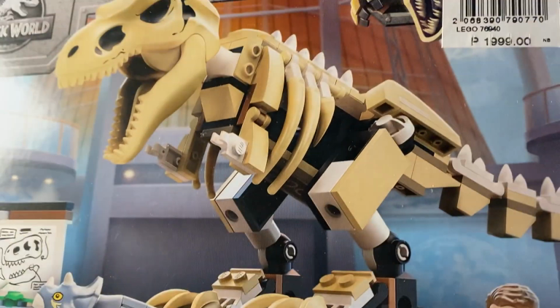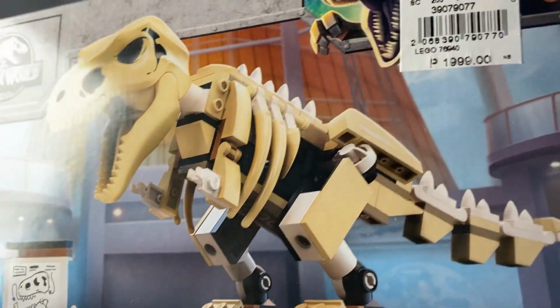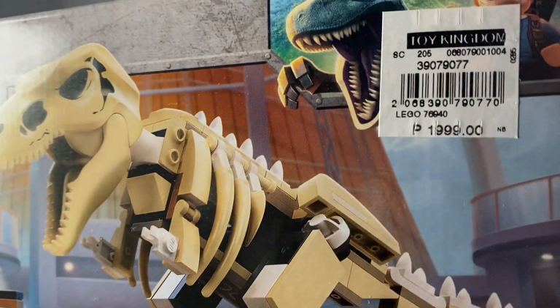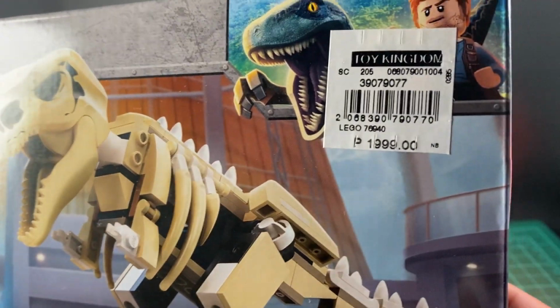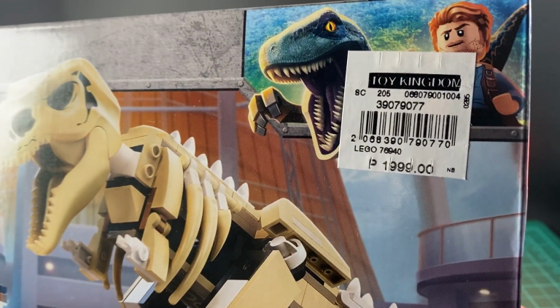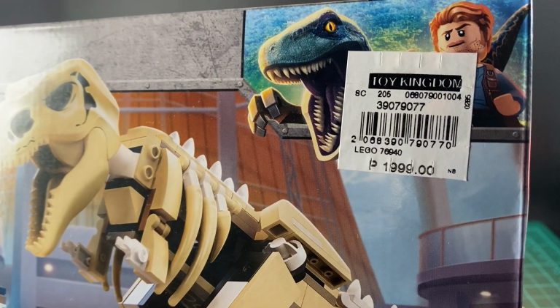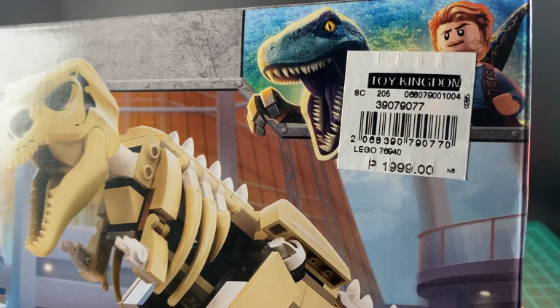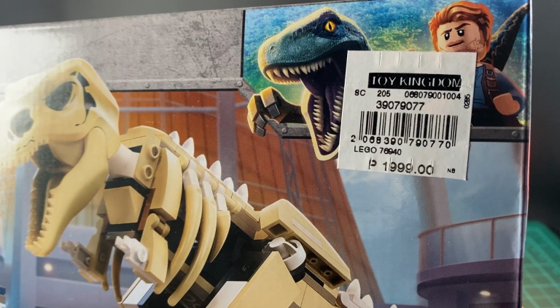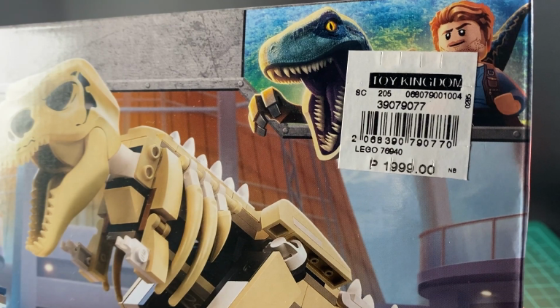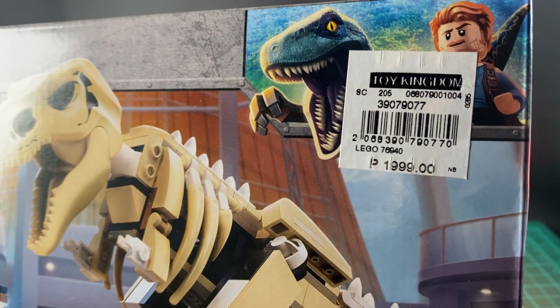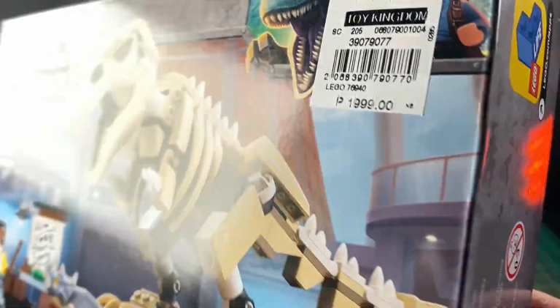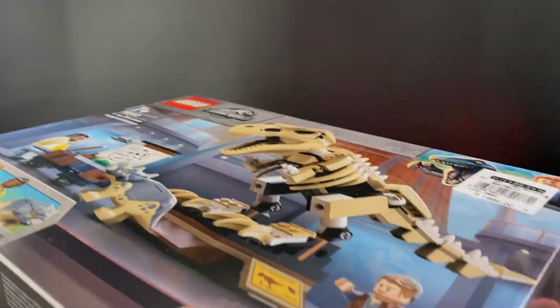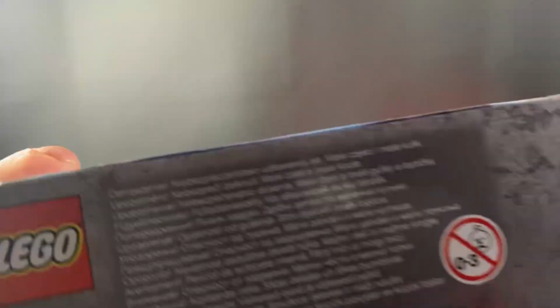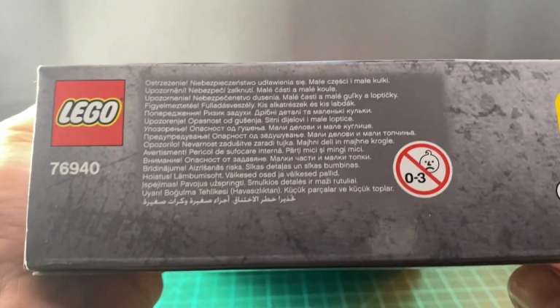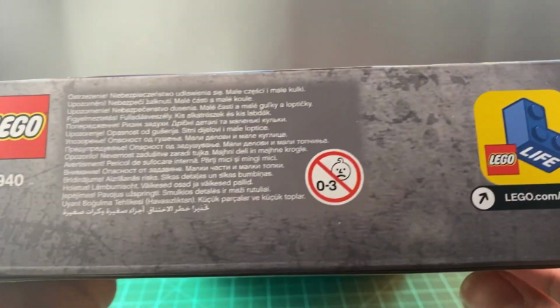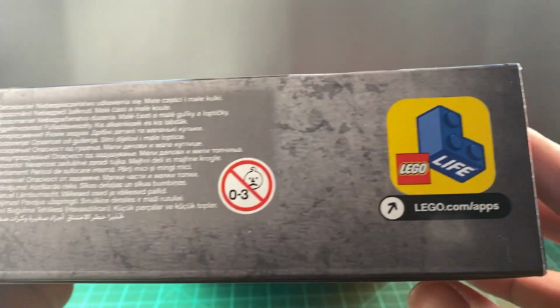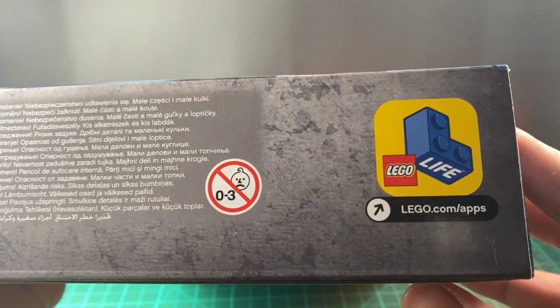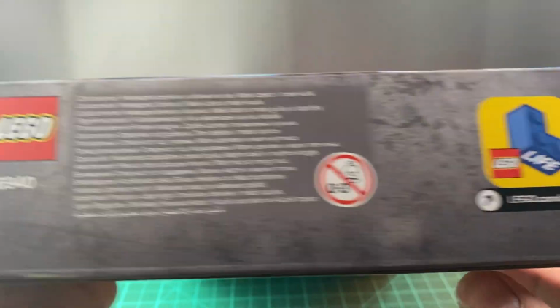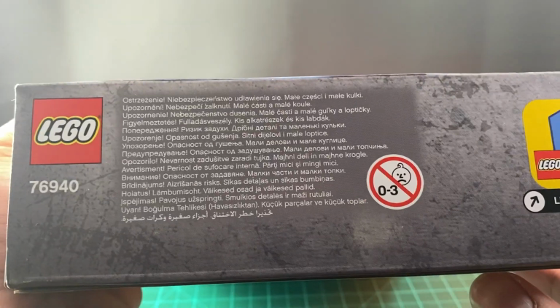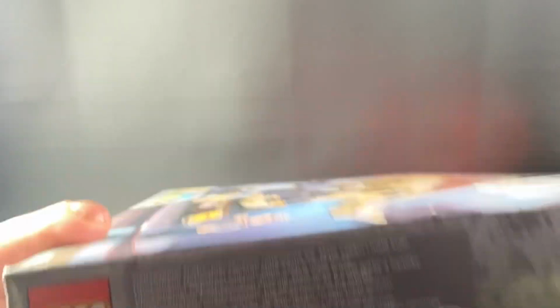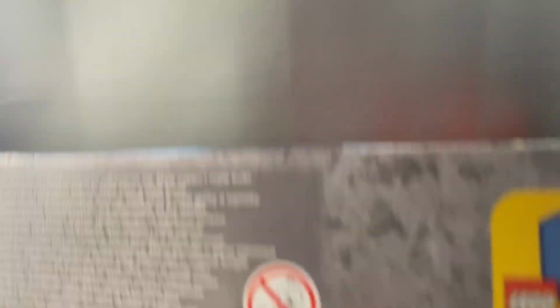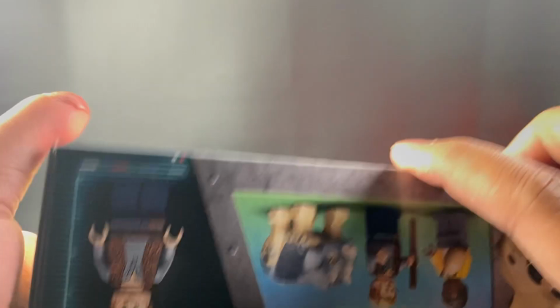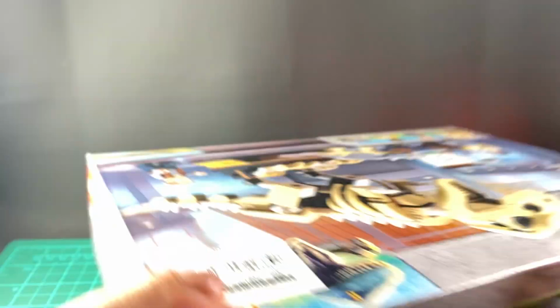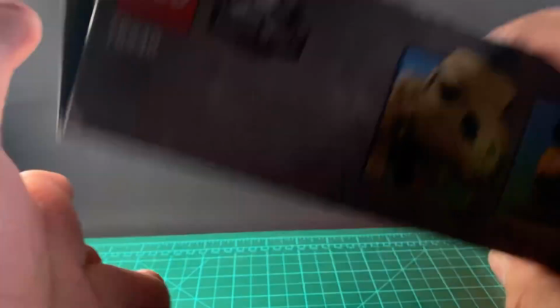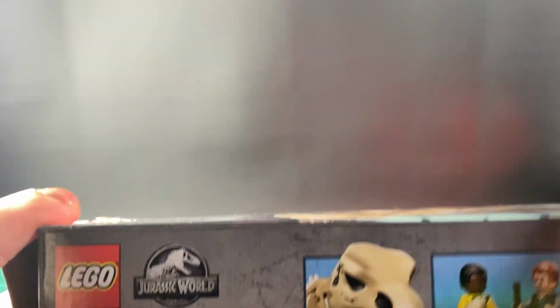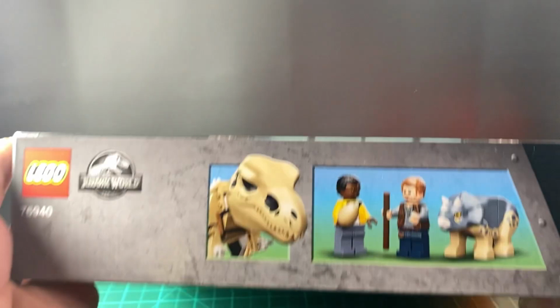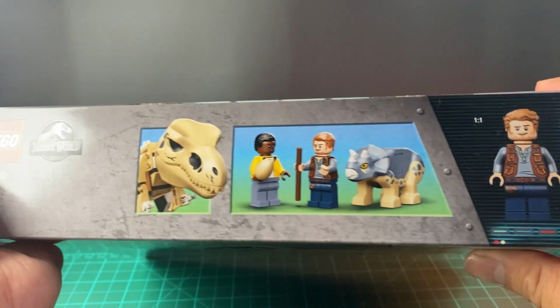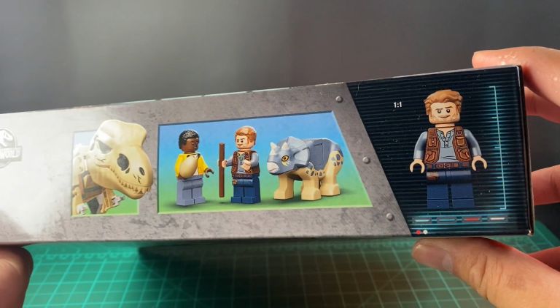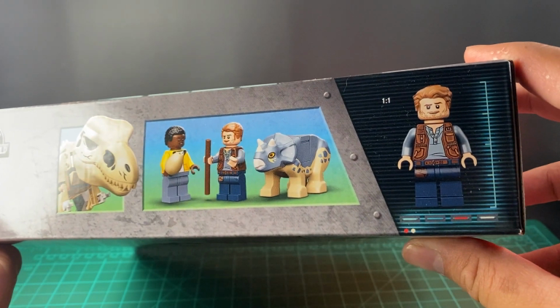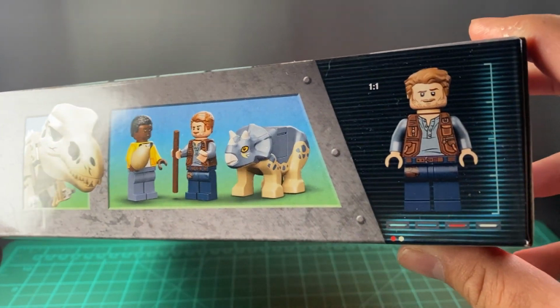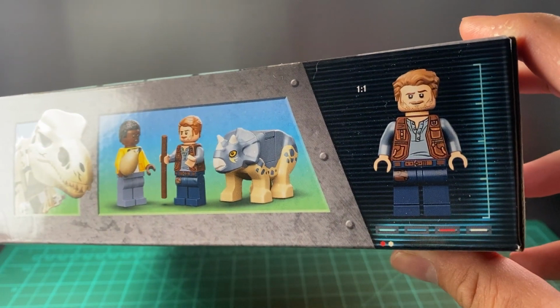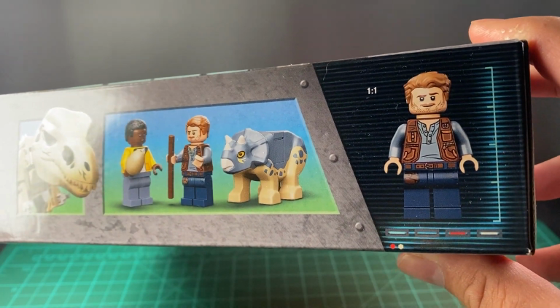And here is the price — almost 2,000 pesos. Here is the rest of the box with some more artwork. So let's get this open.